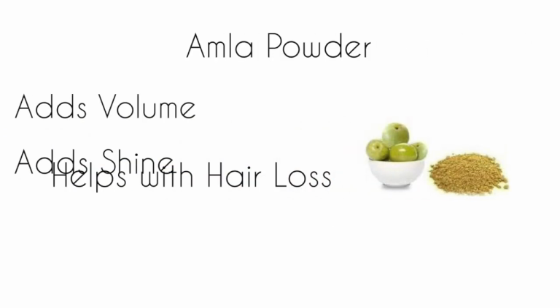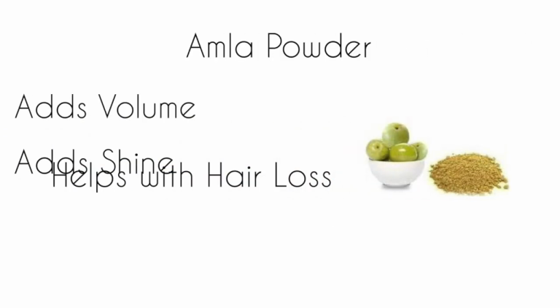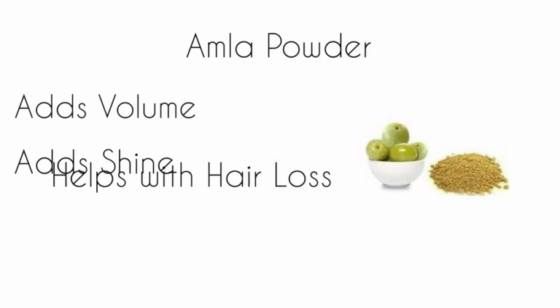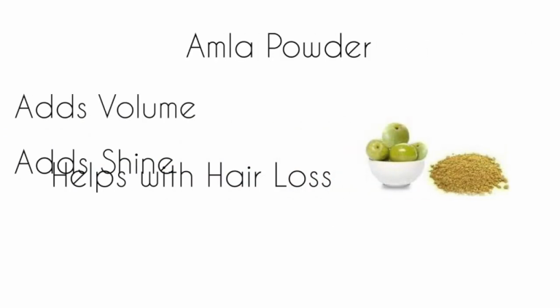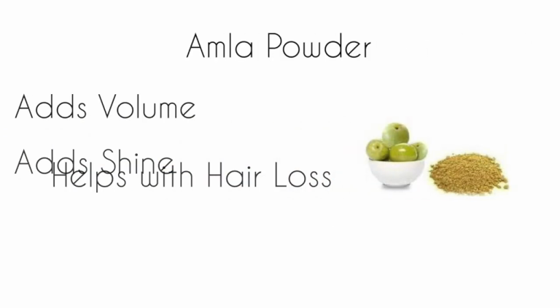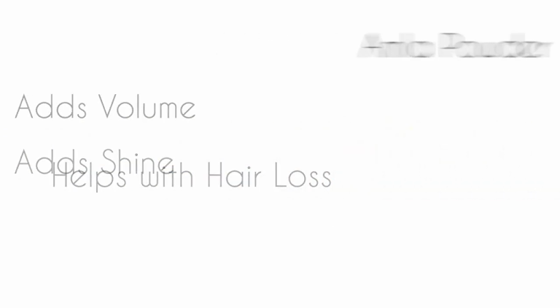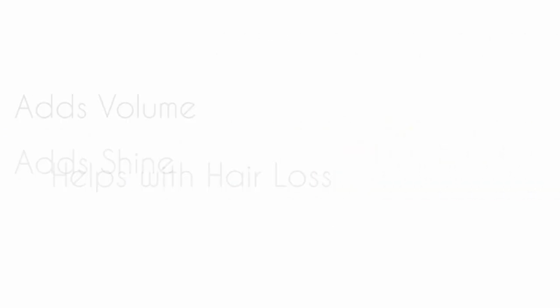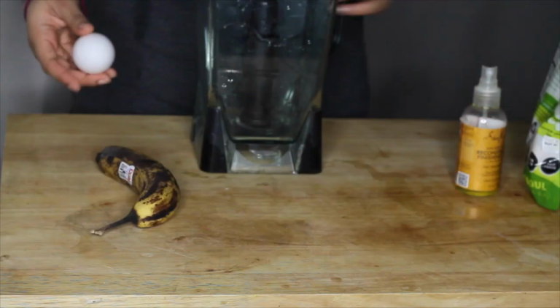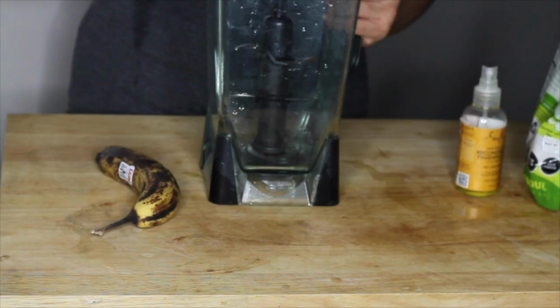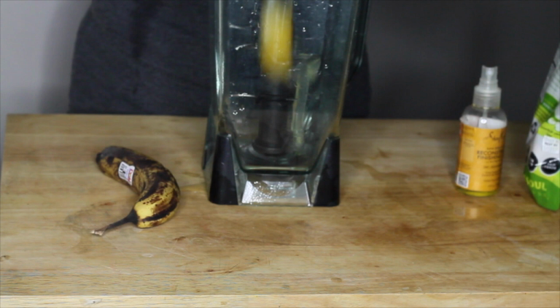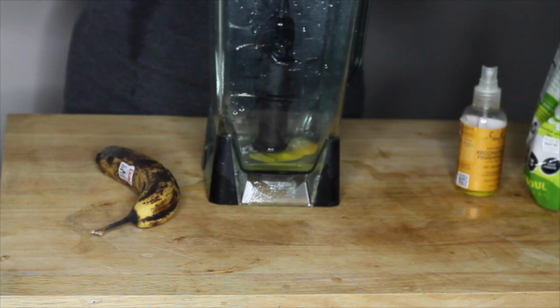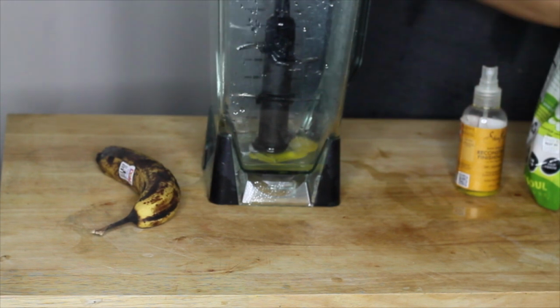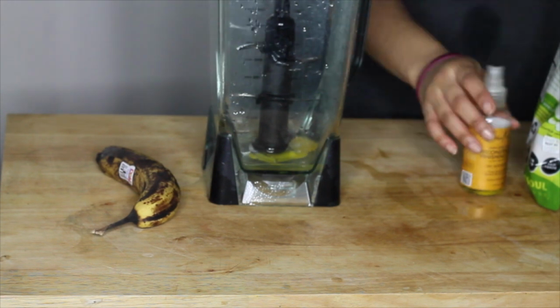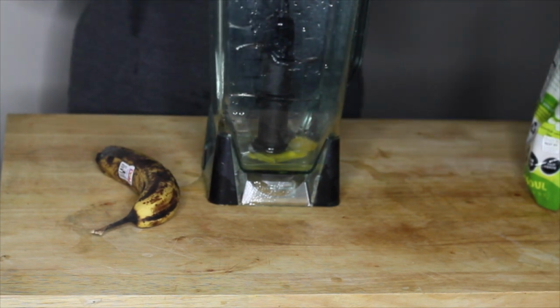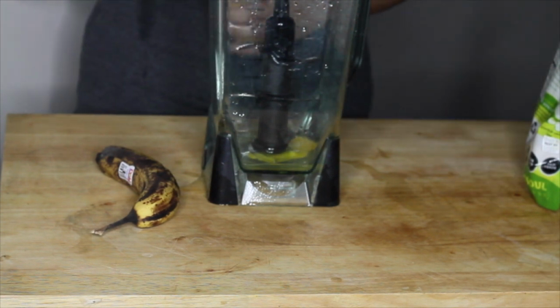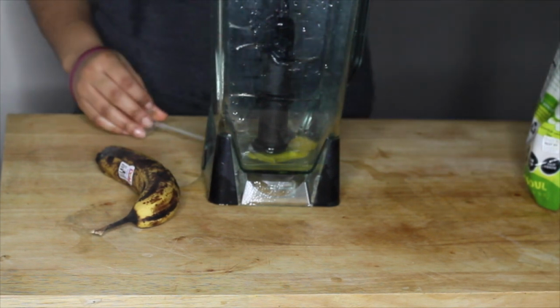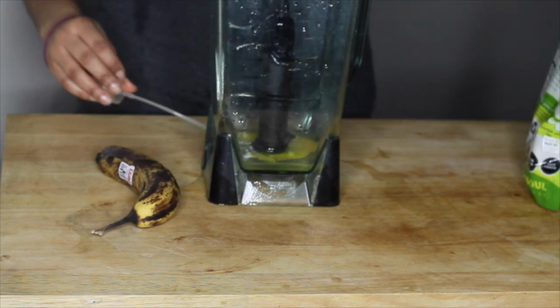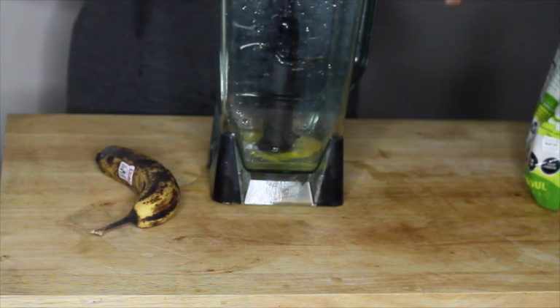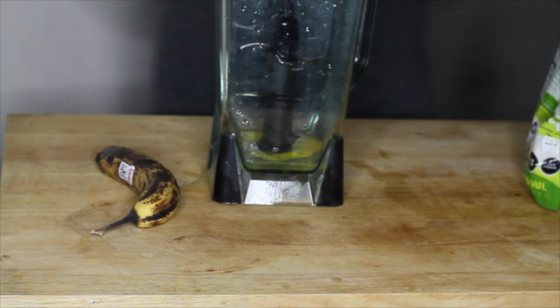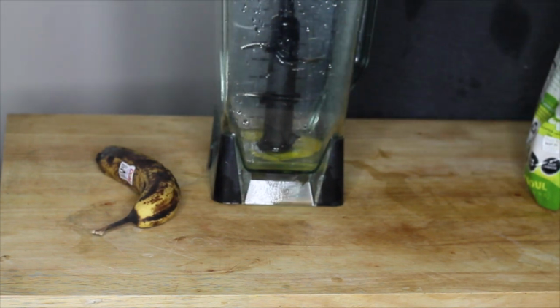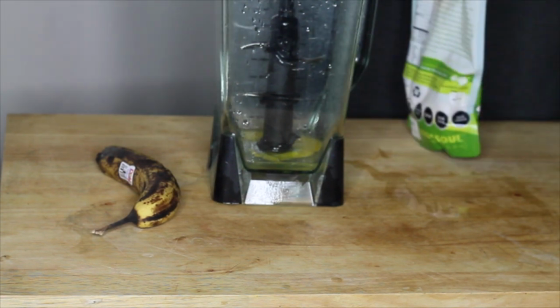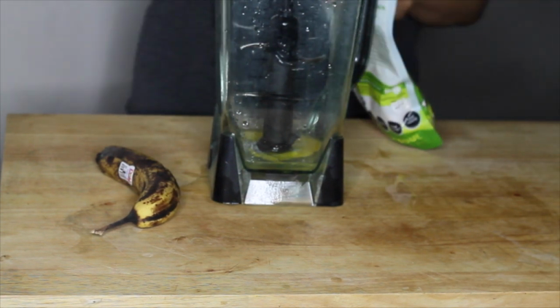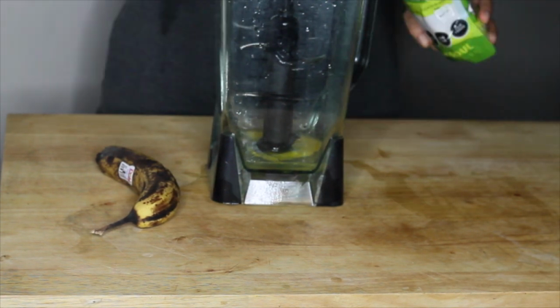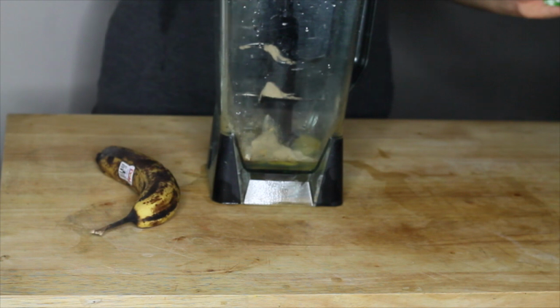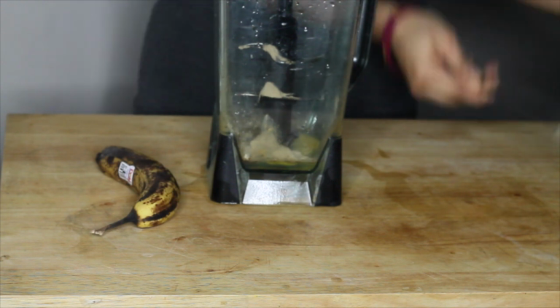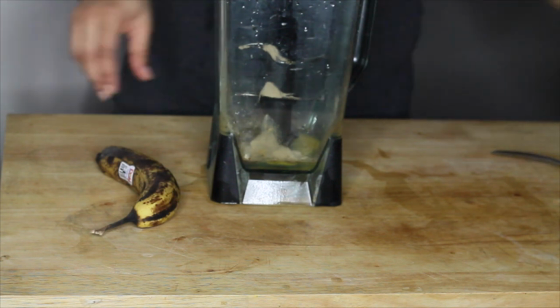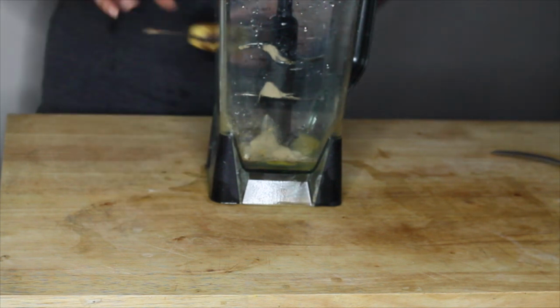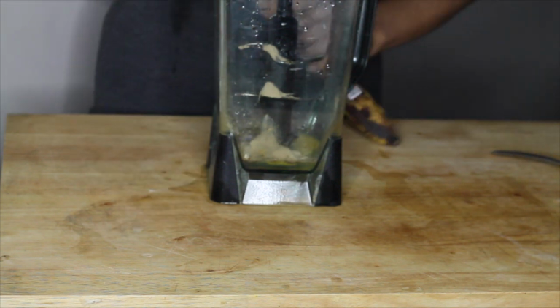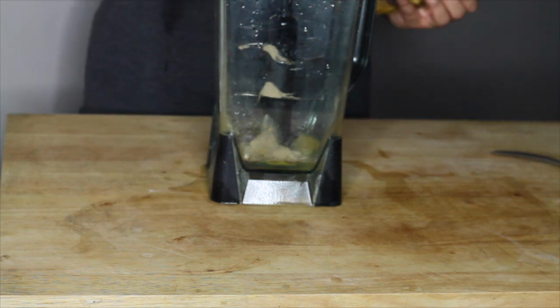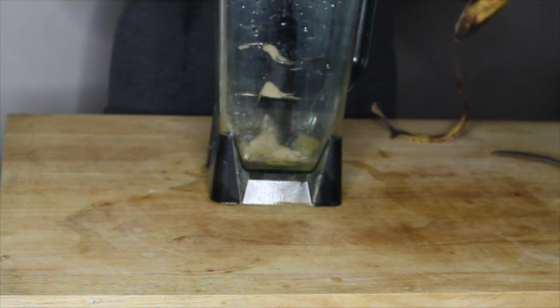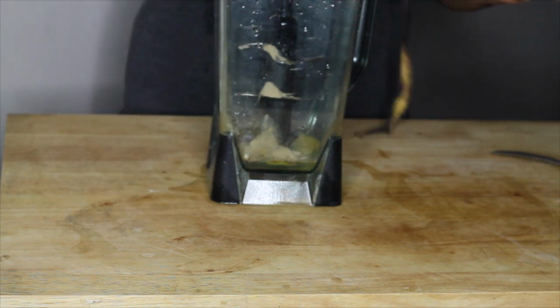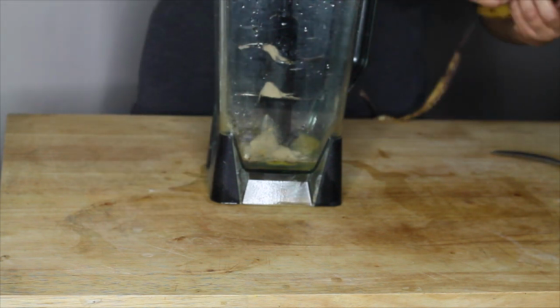The amla powder adds volume and shine and helps with hair loss and shedding. I just put all of my ingredients into my Ninja blender, or whatever kind of blender that you have.